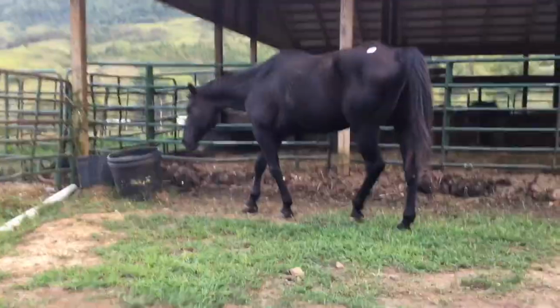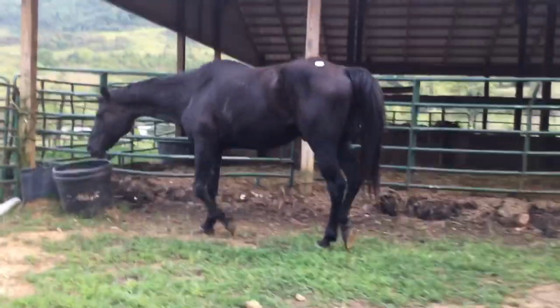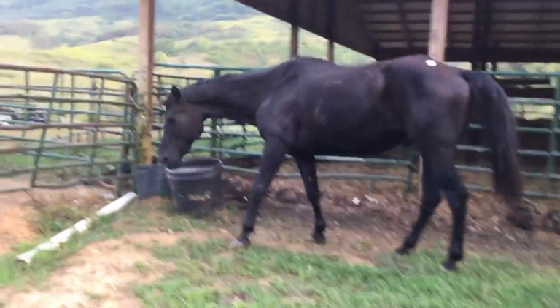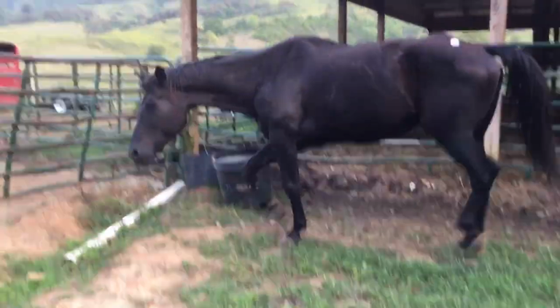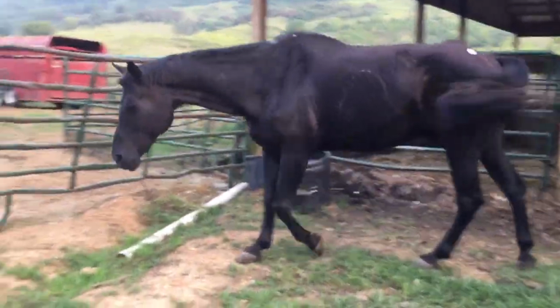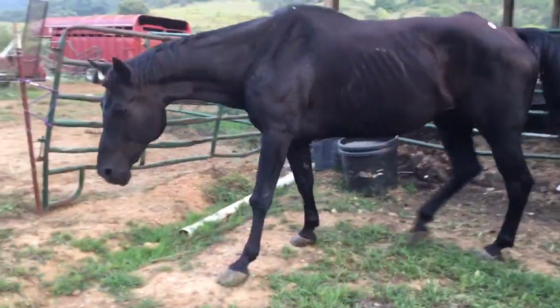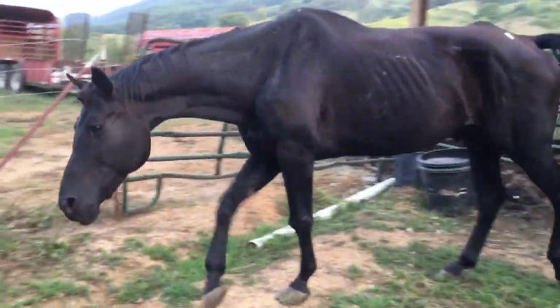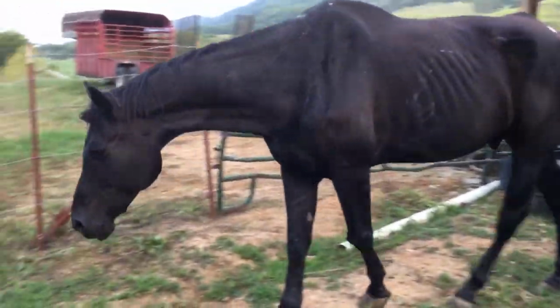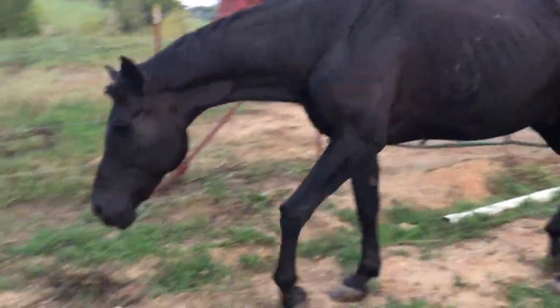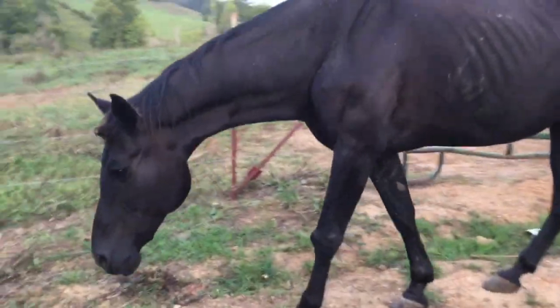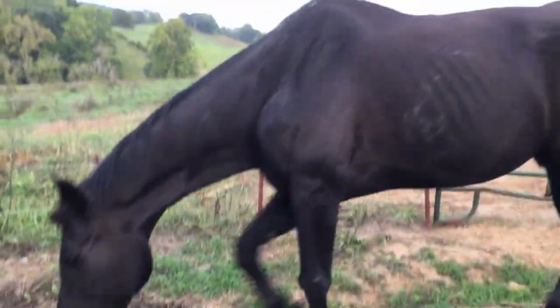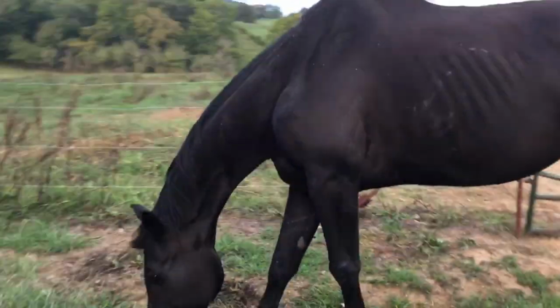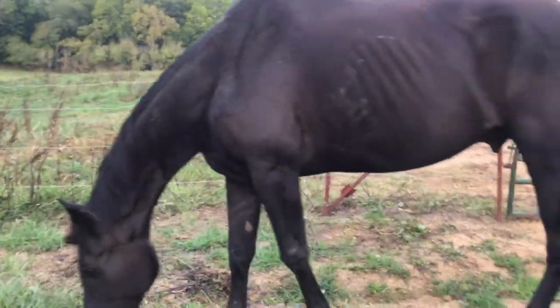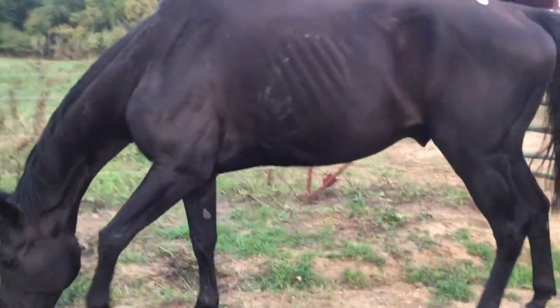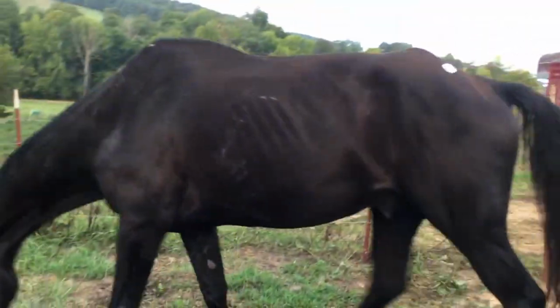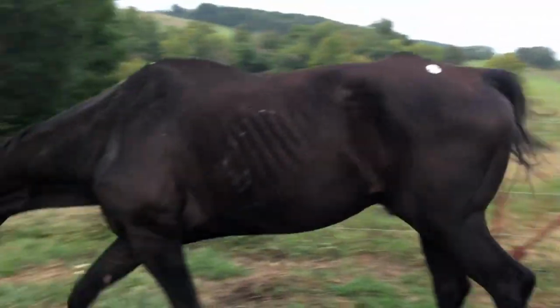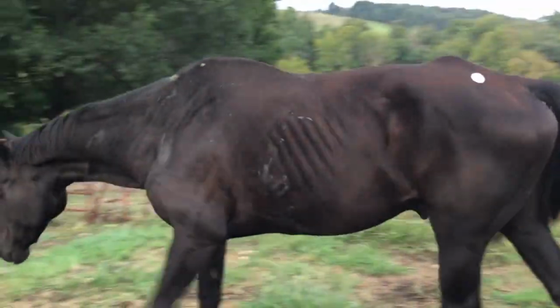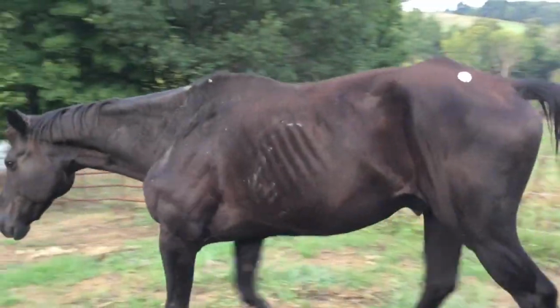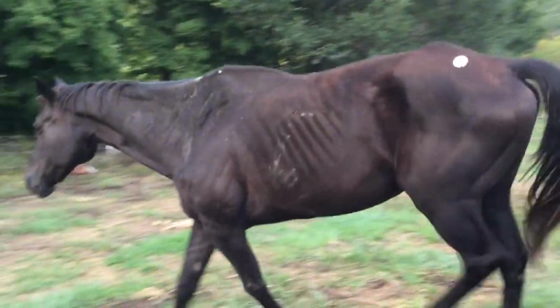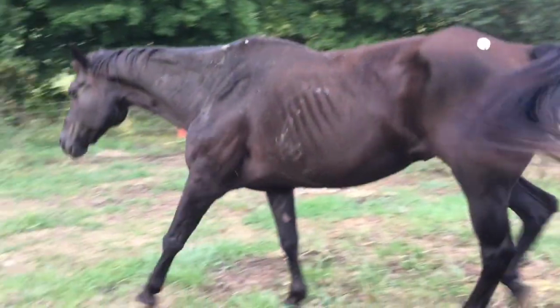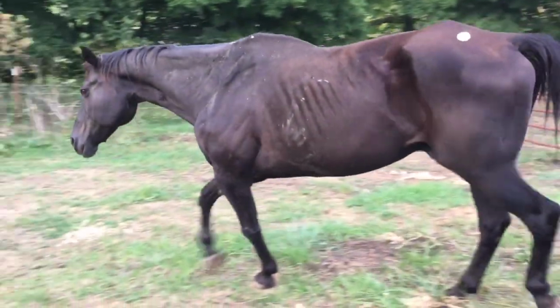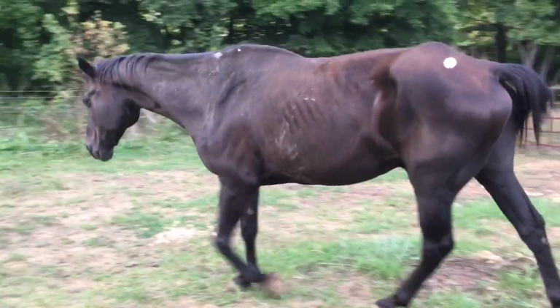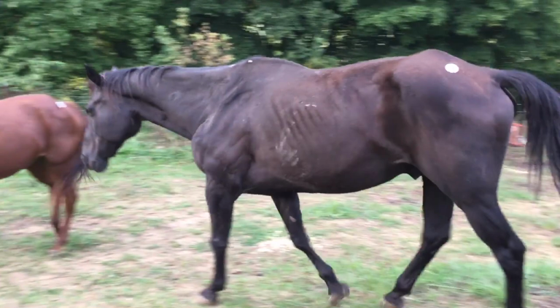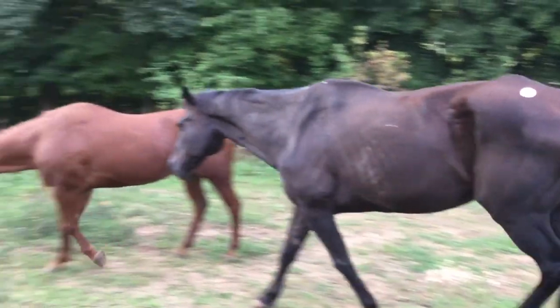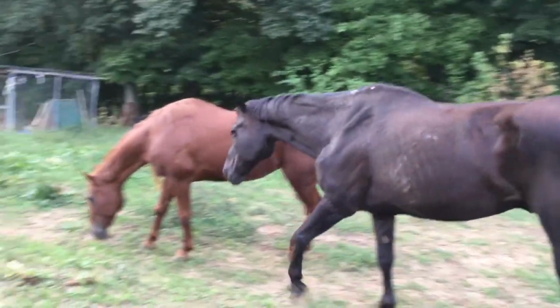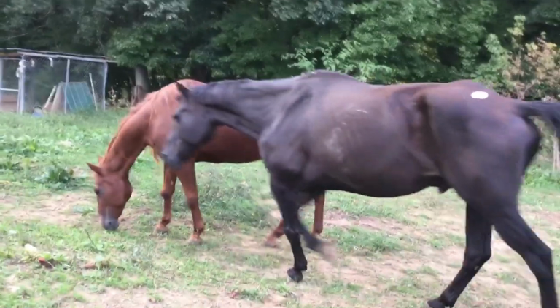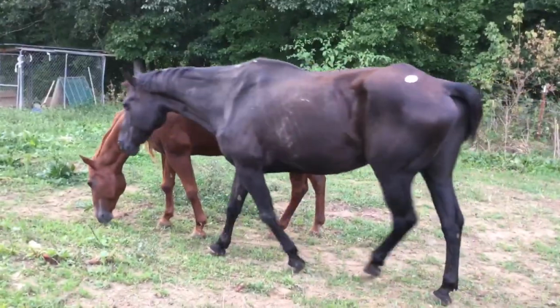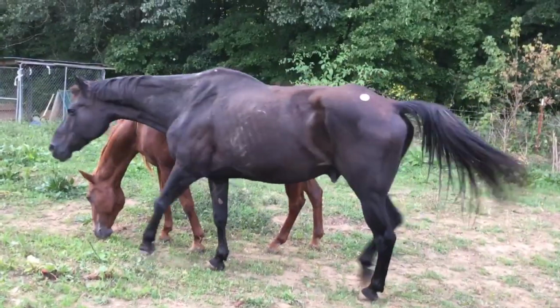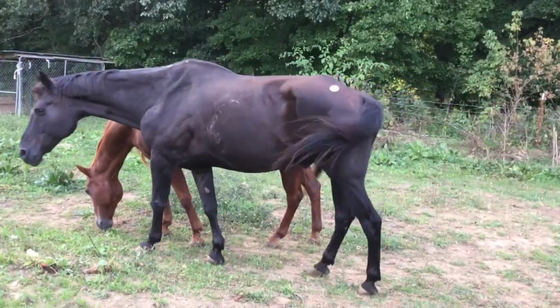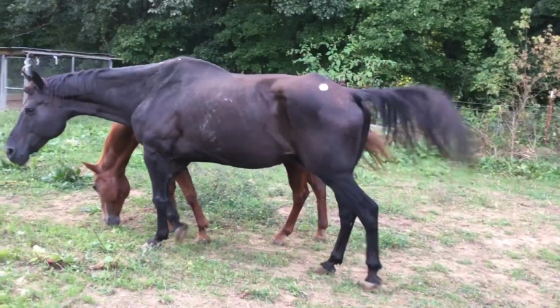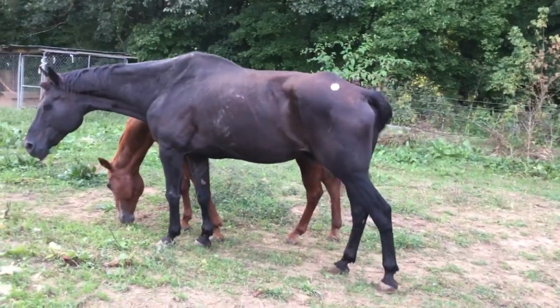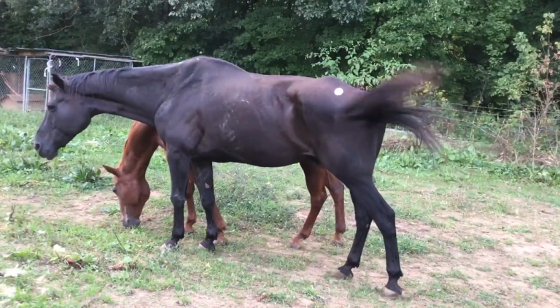They come in here this way. This horse here, it ain't that he's crippled — I don't know what's happened to him. But he's big and gentle. Price on them is $600 each. Deadline's Monday.